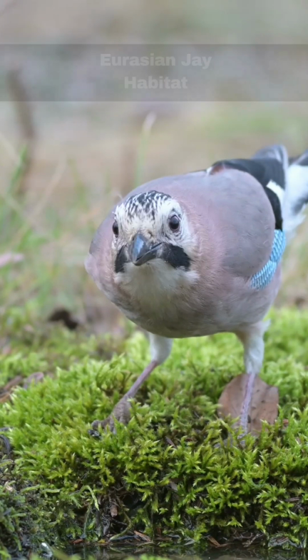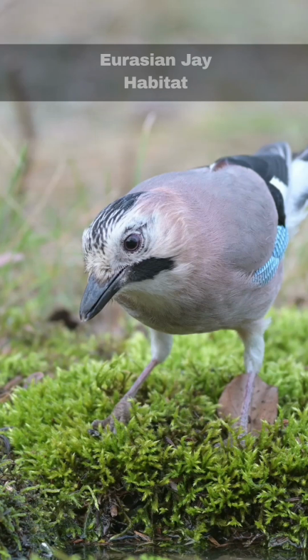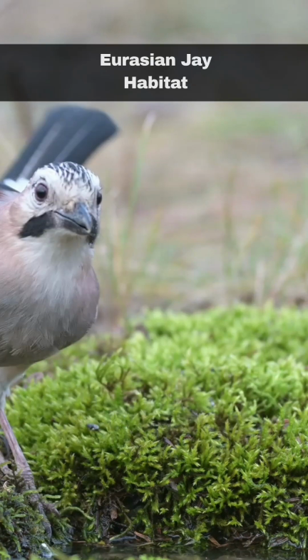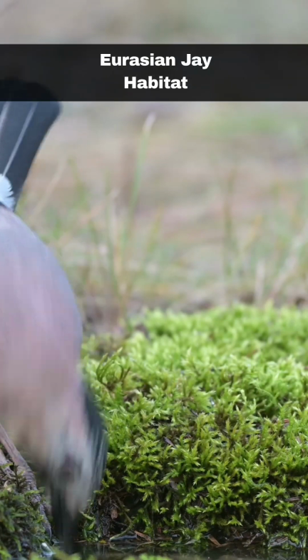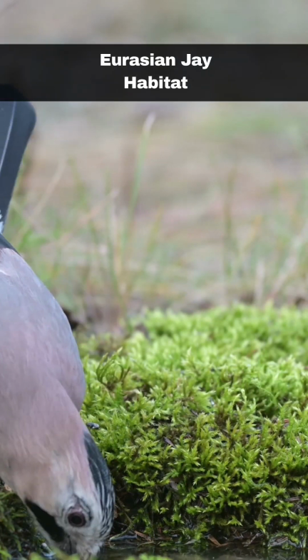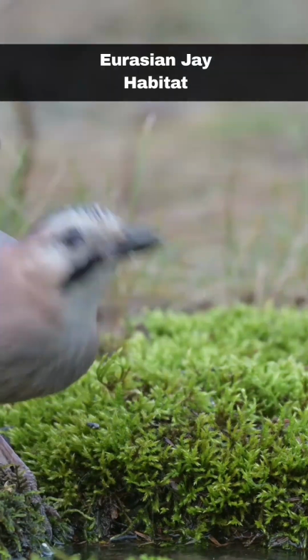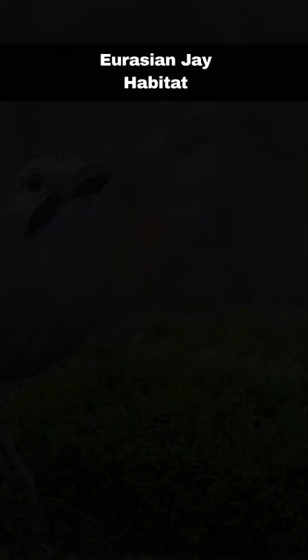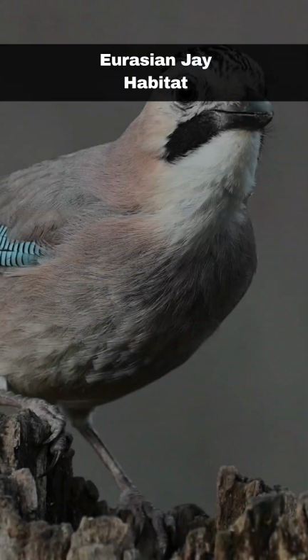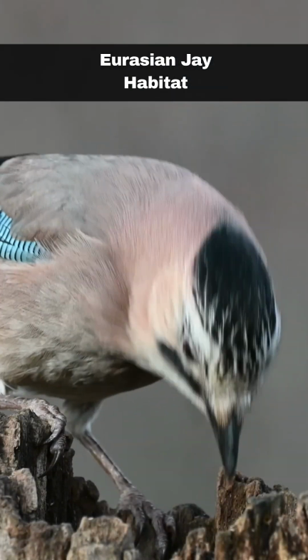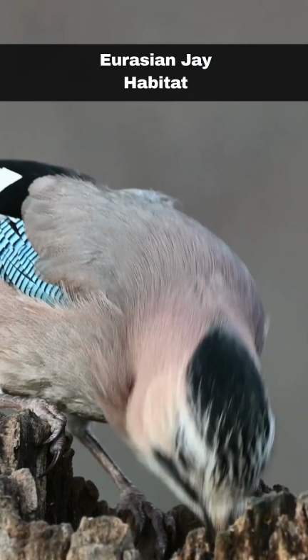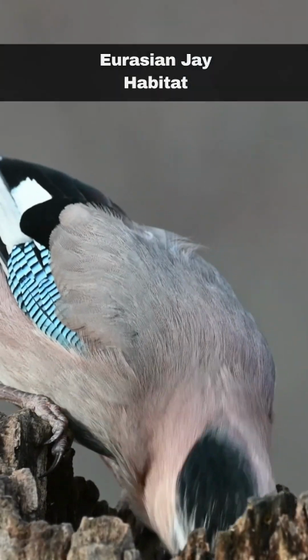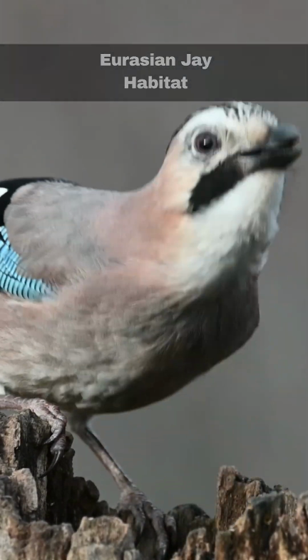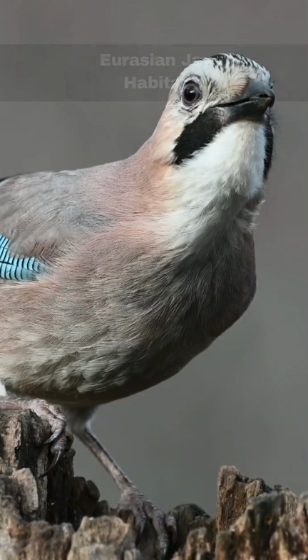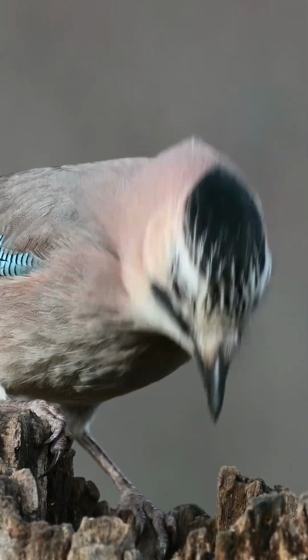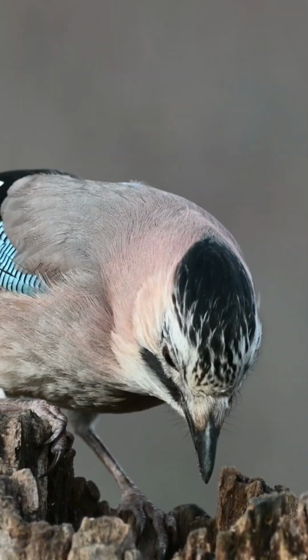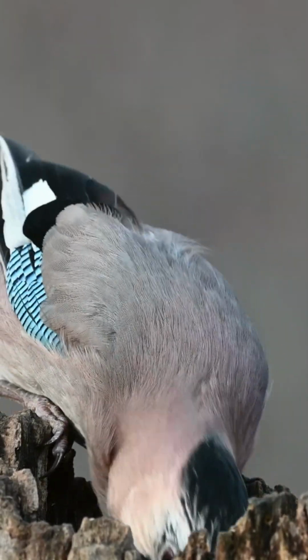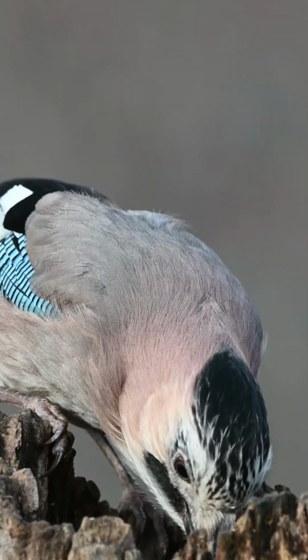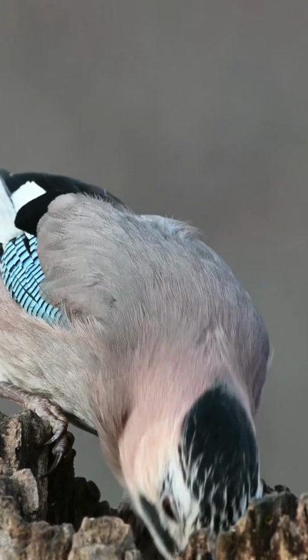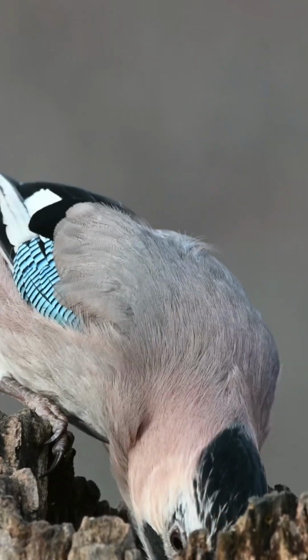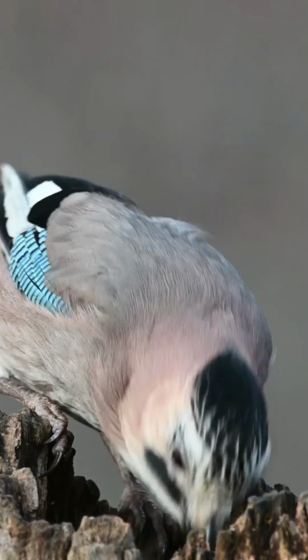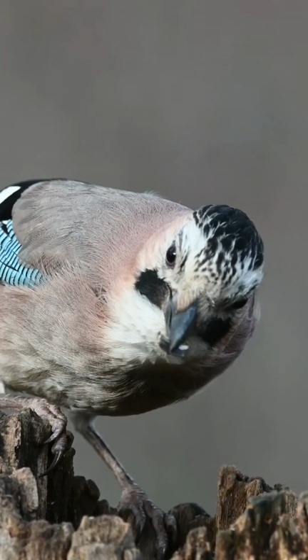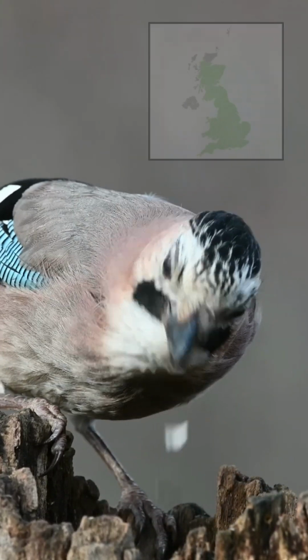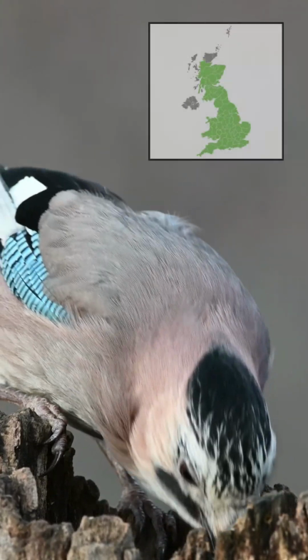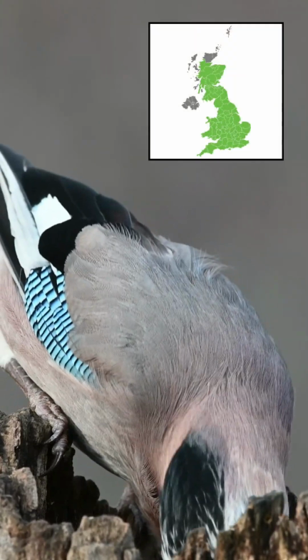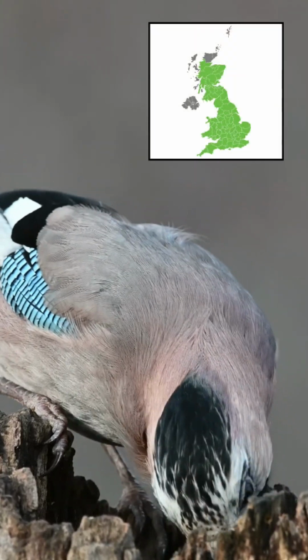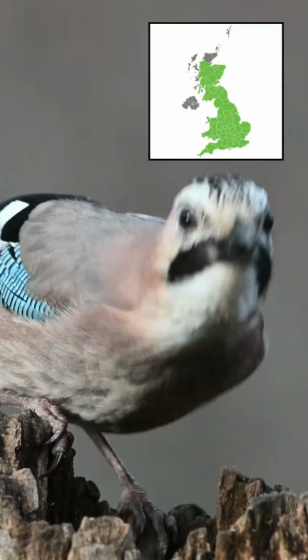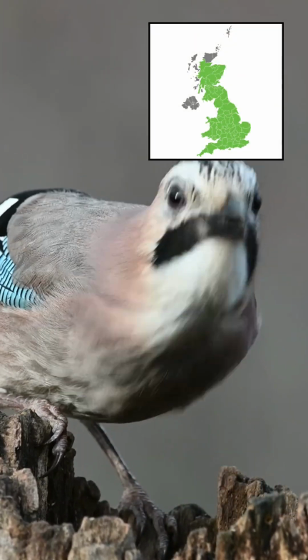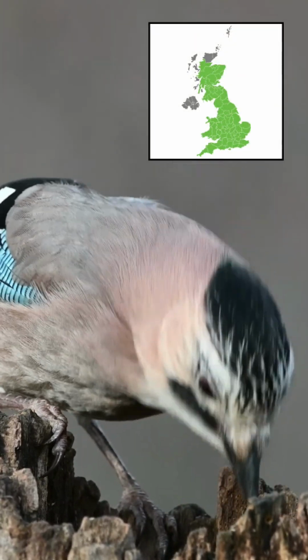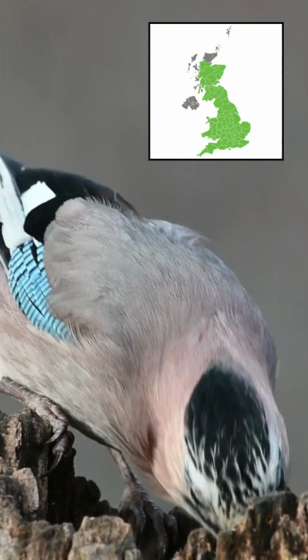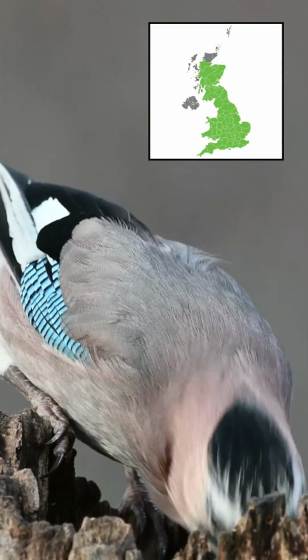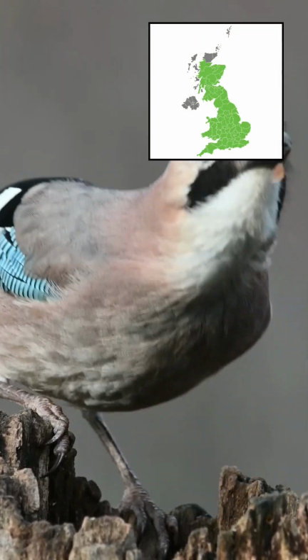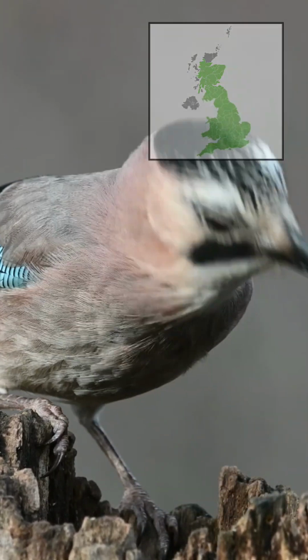Jays favour broadleaf, conifer and scrub environments. As shy birds, they favour environments where there is plenty of cover. They can, however, be seen across a range of environments, including urban and suburban.